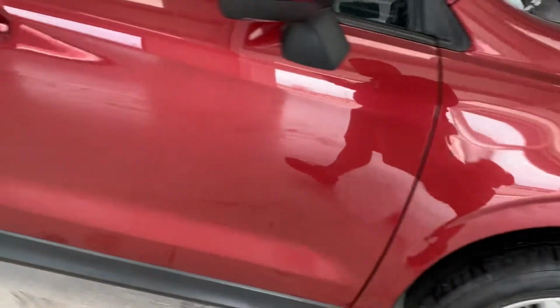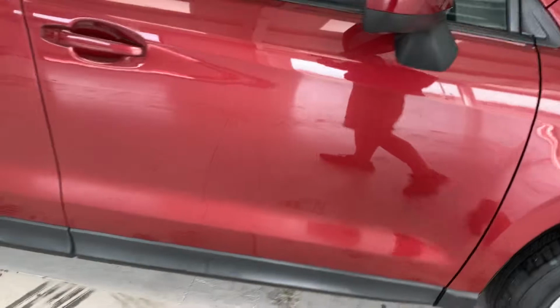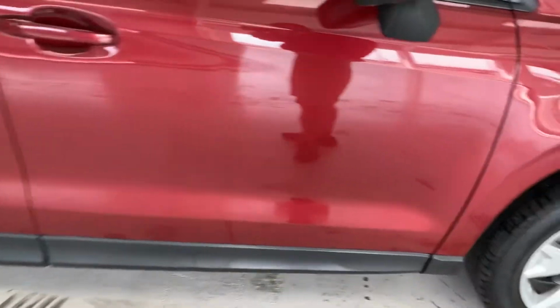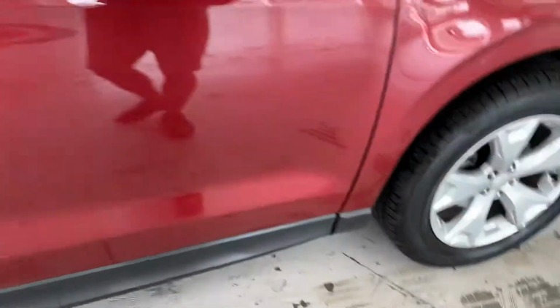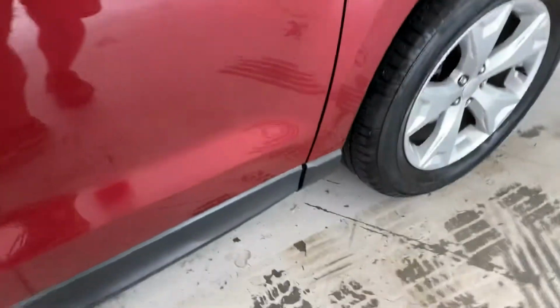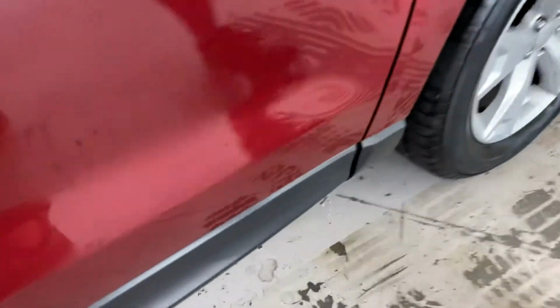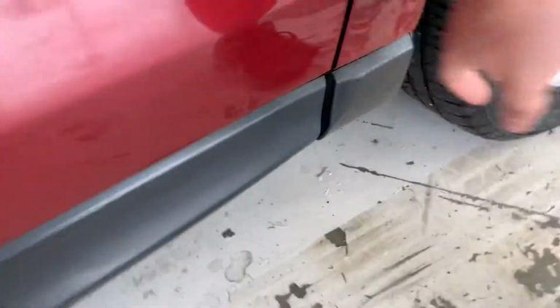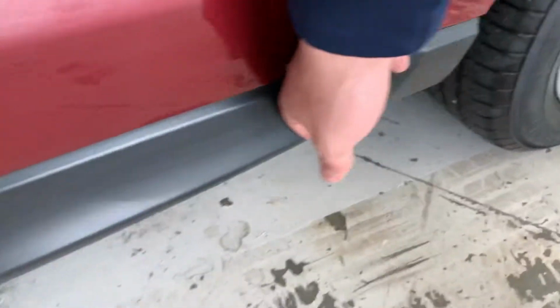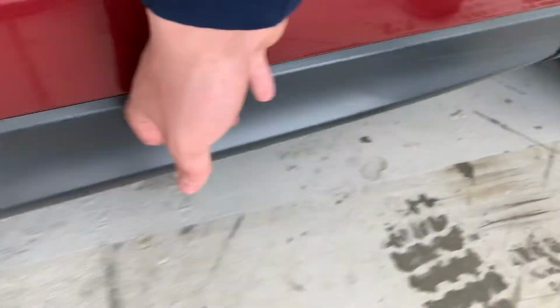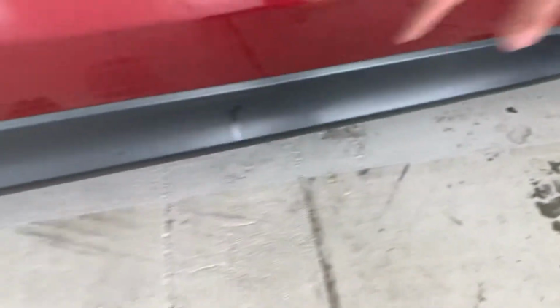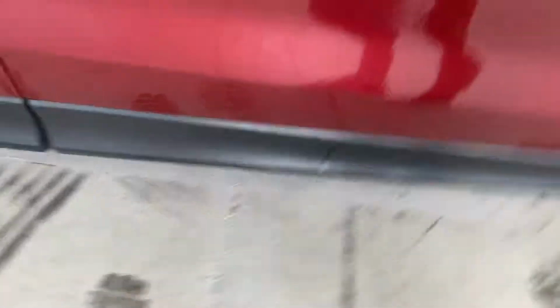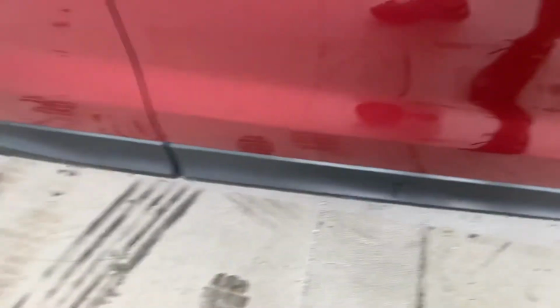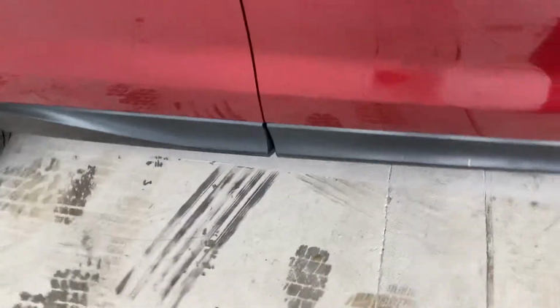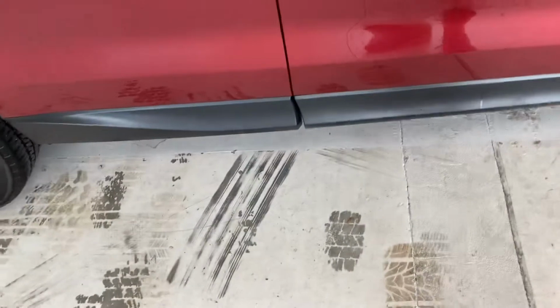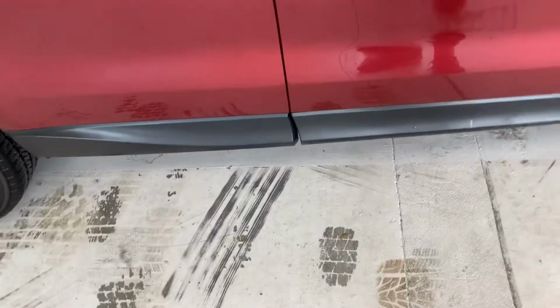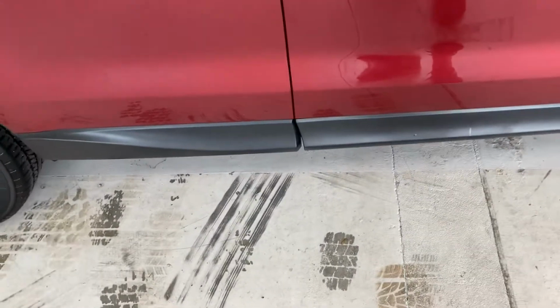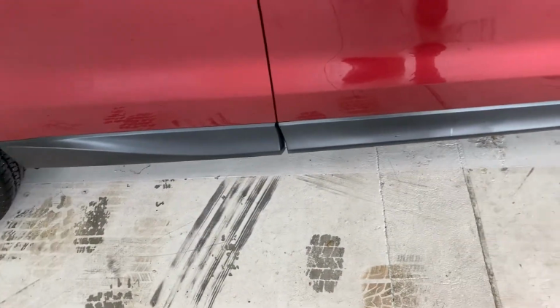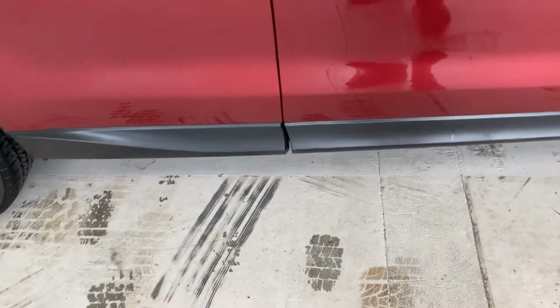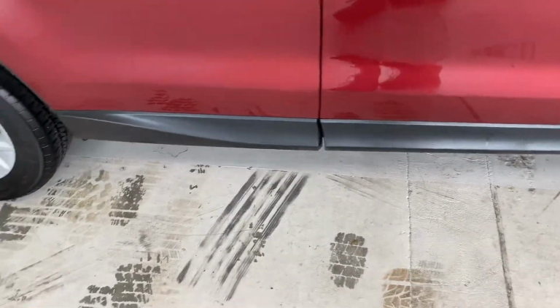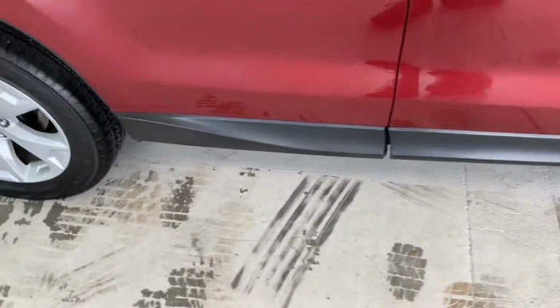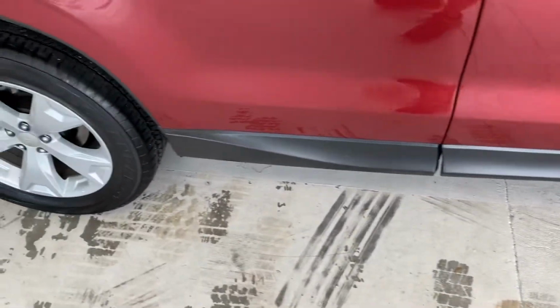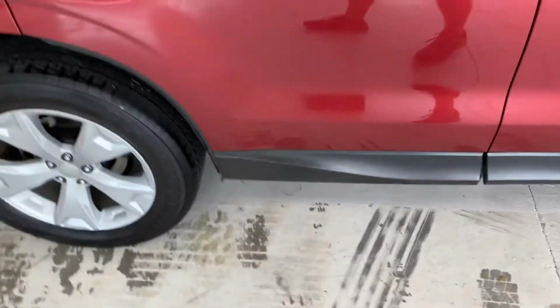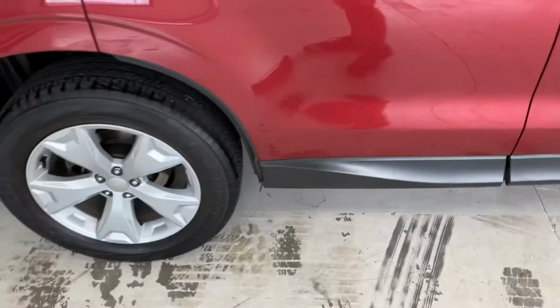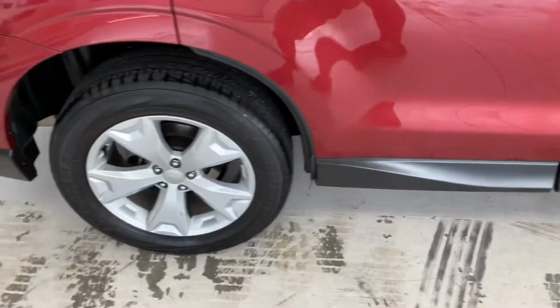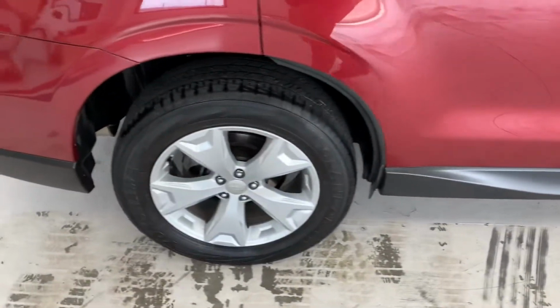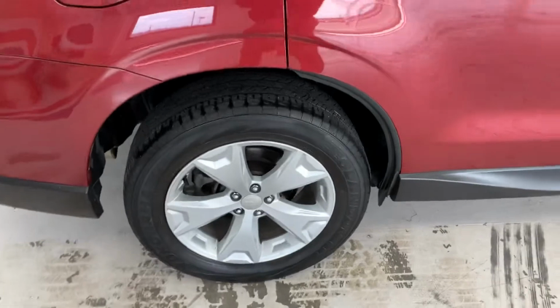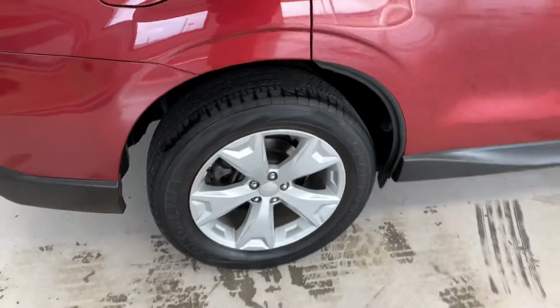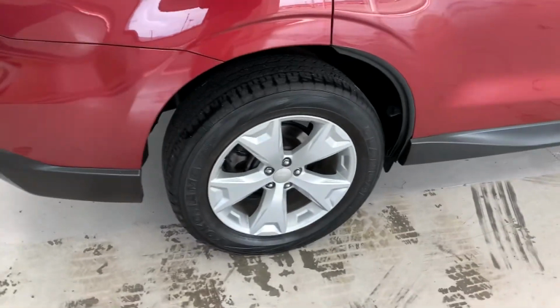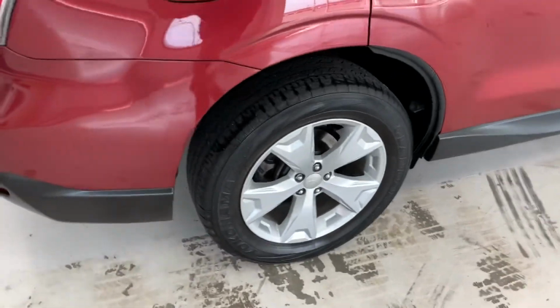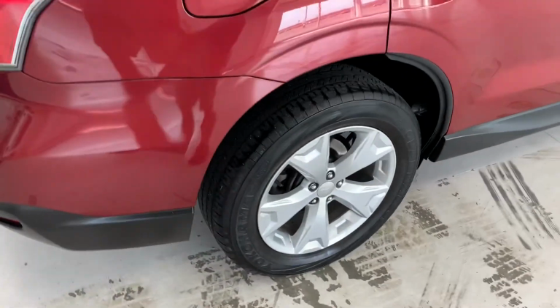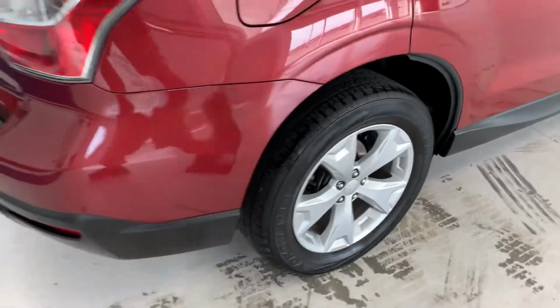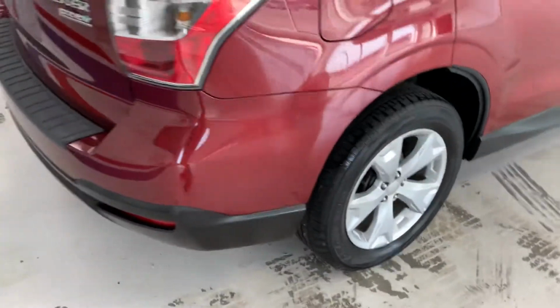Continuing back to the side, Subaru does run this black molding along most of the sides of their Foresters. It does help with keeping chips and damage to a minimum on the lower section of the car, especially when rocks and things like that get thrown up off the road.